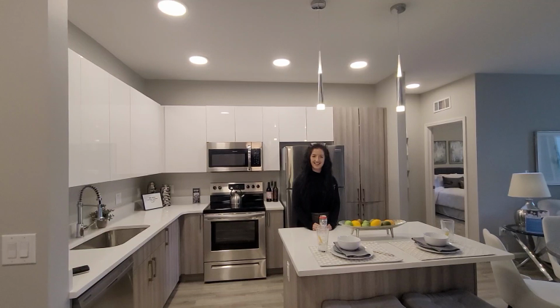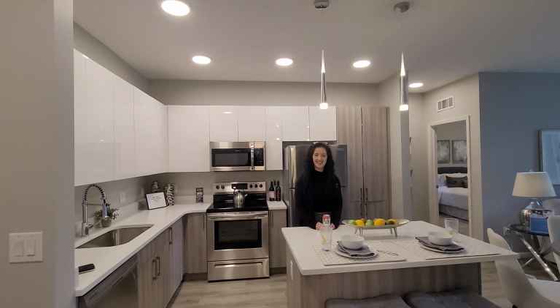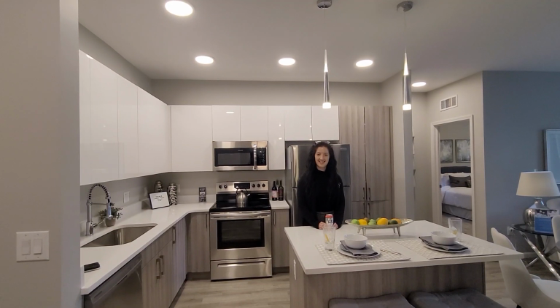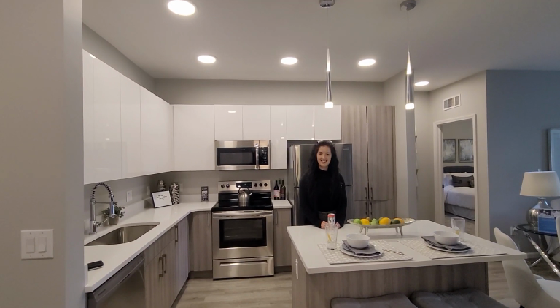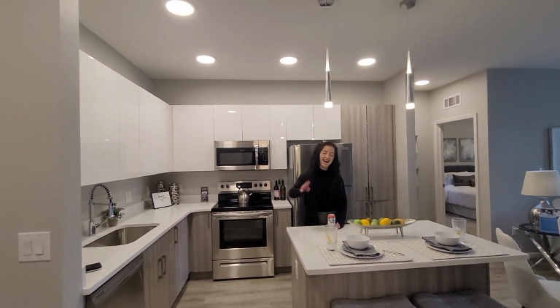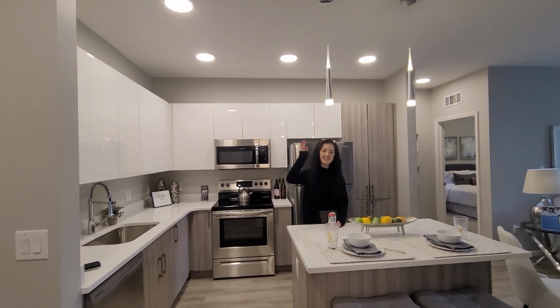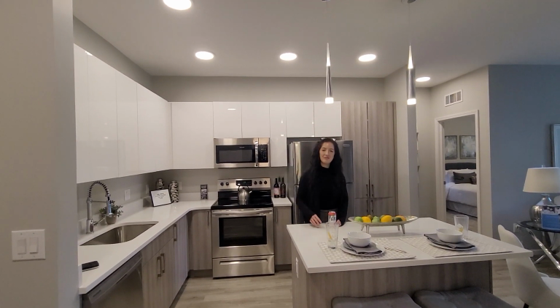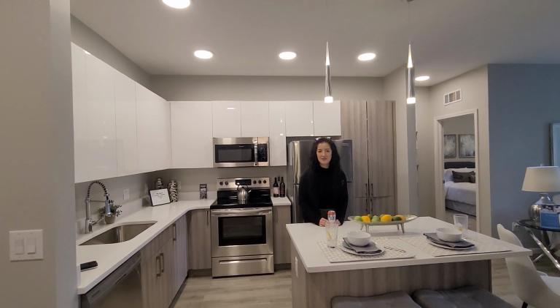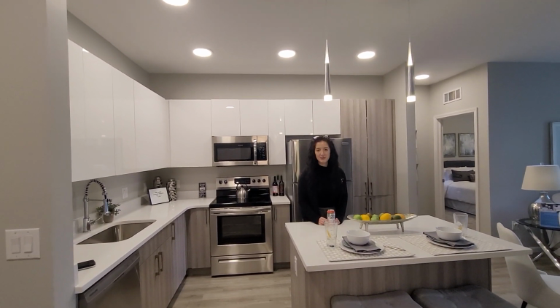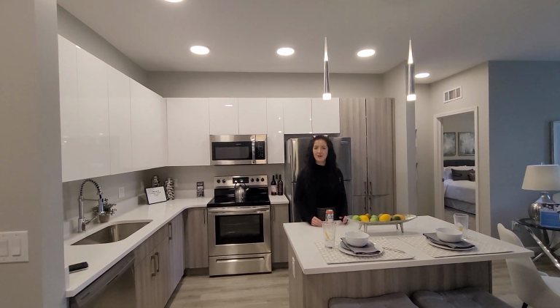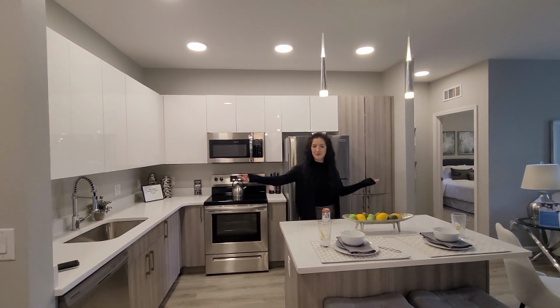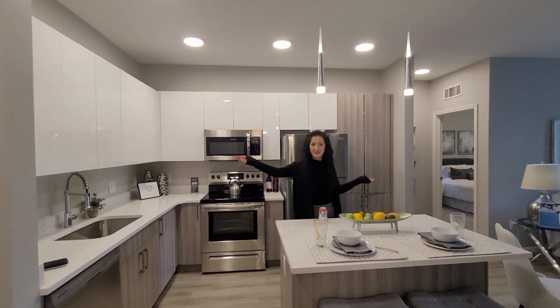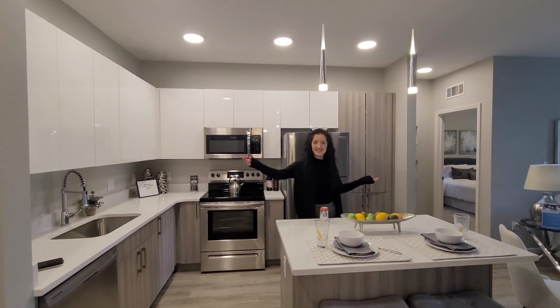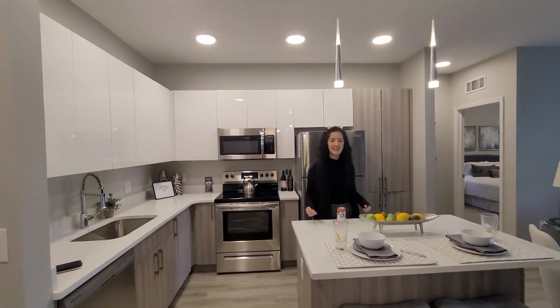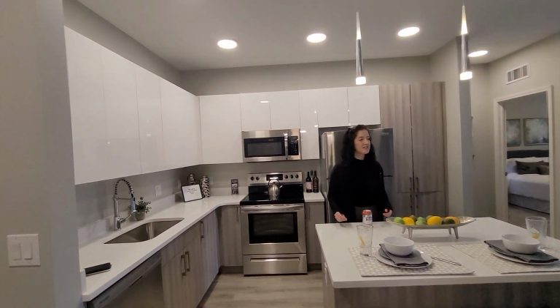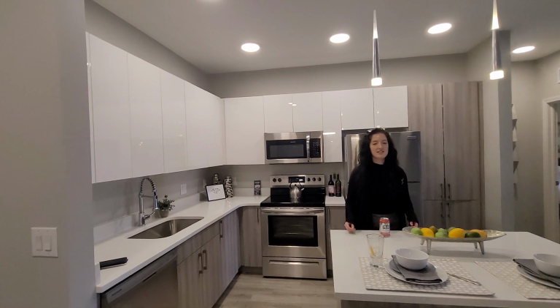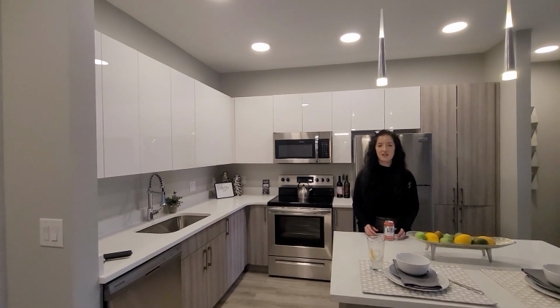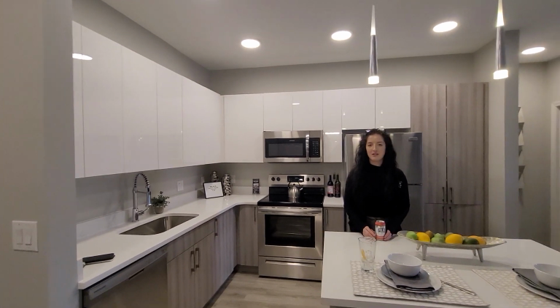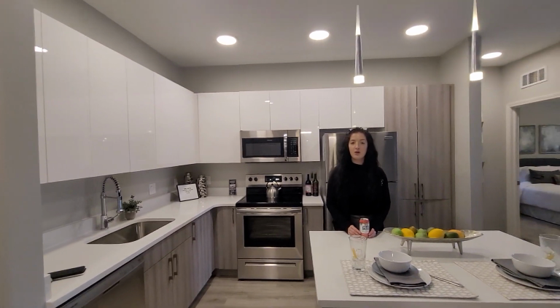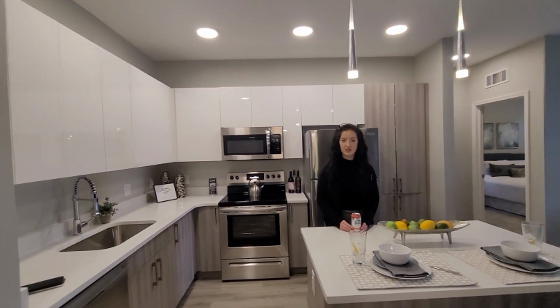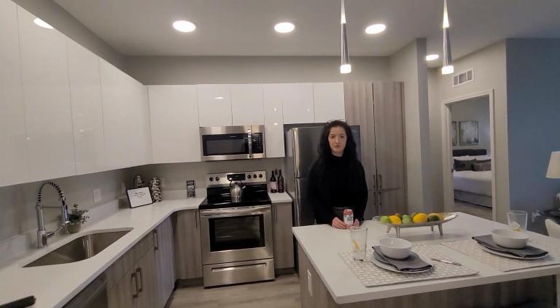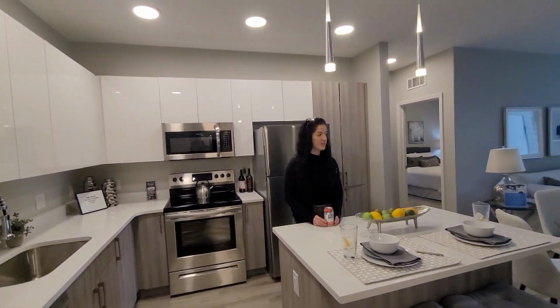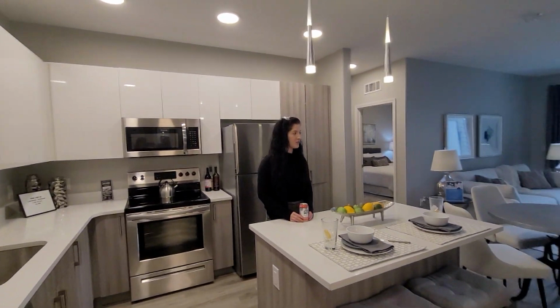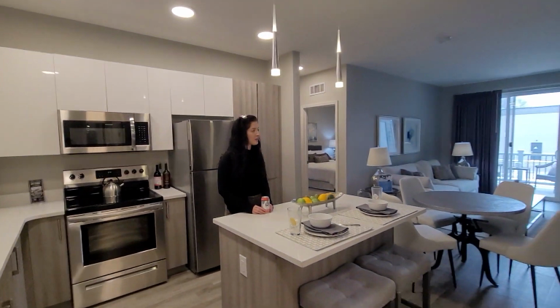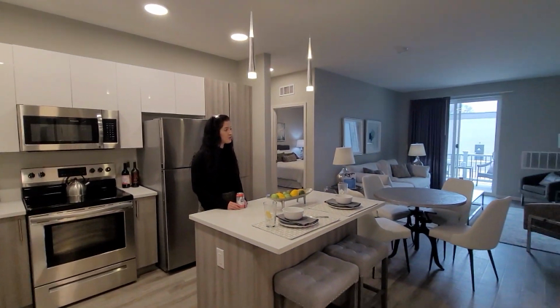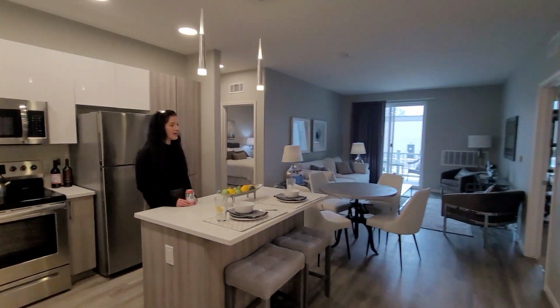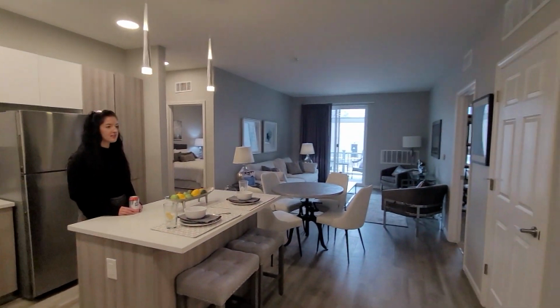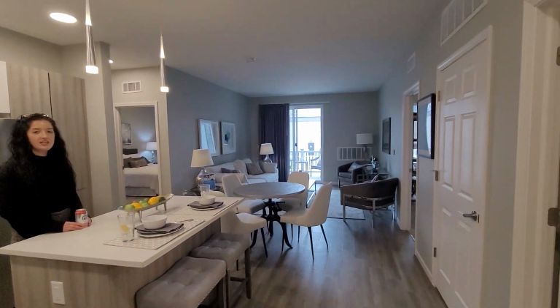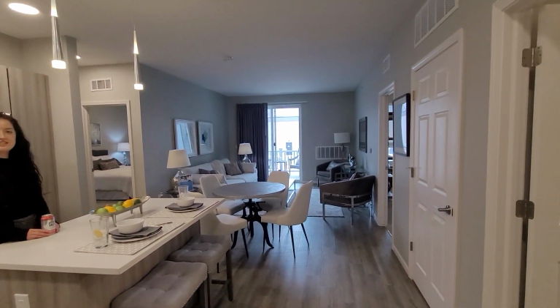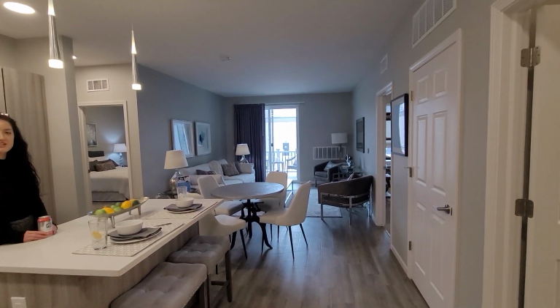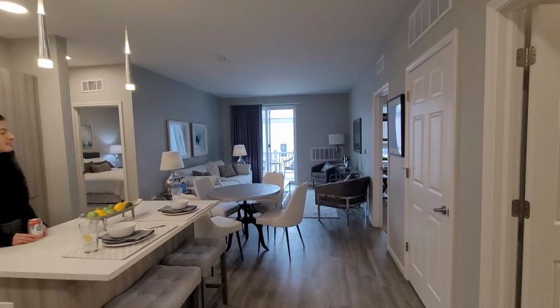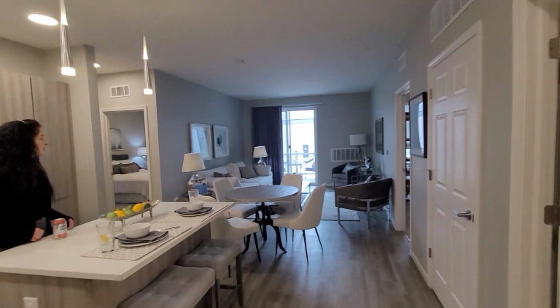Hello, my name is Brie and welcome to Four Corners. This is our model home of our most common two bedroom, two bath. It is a California split.